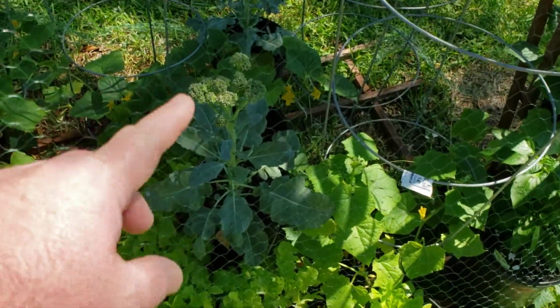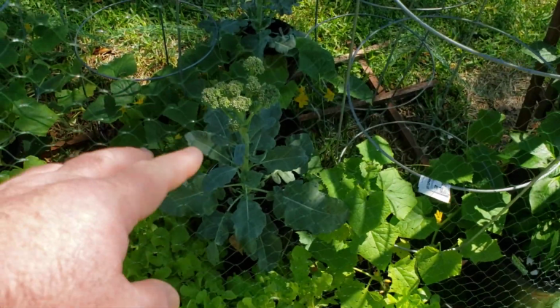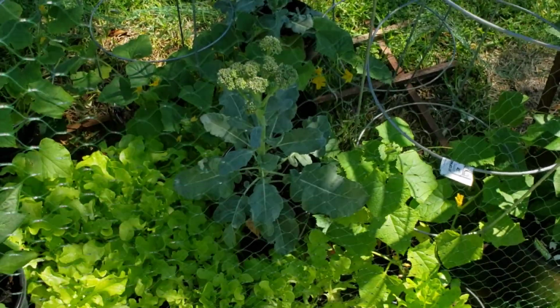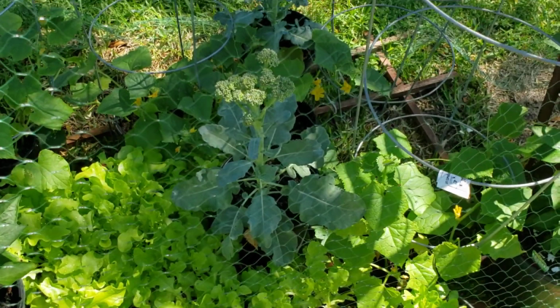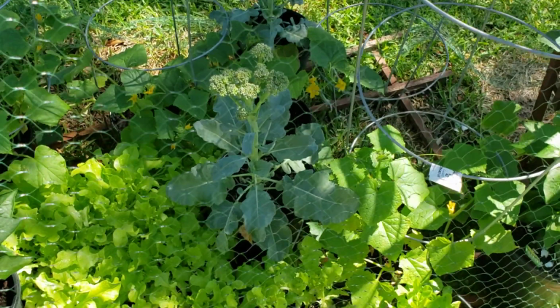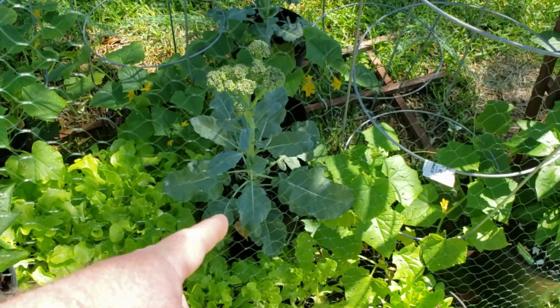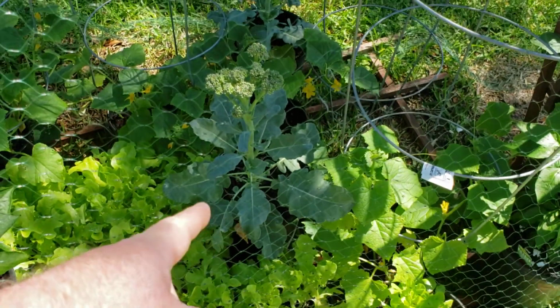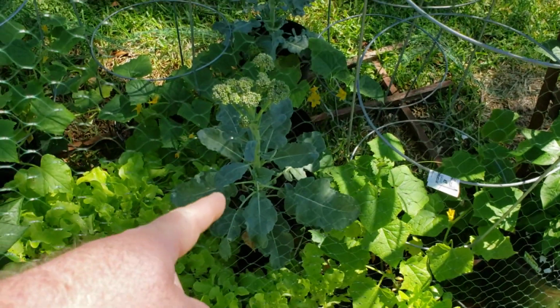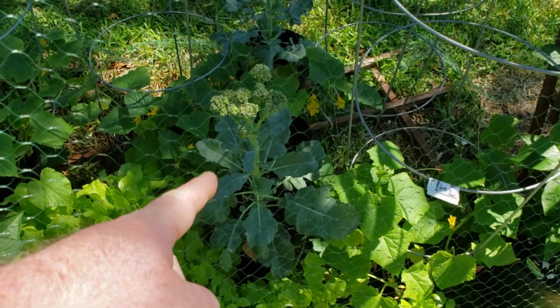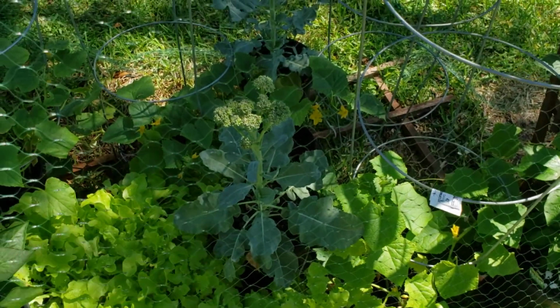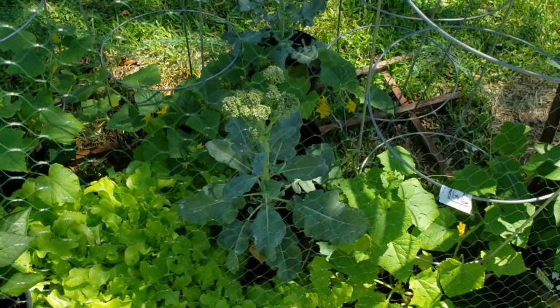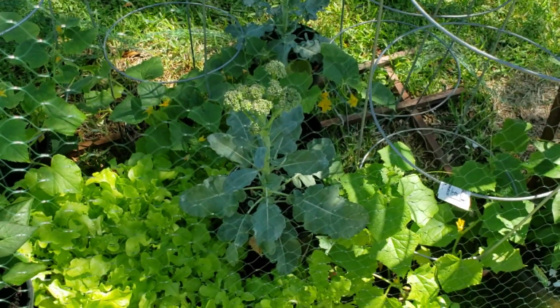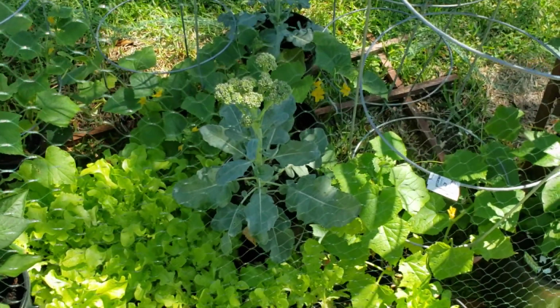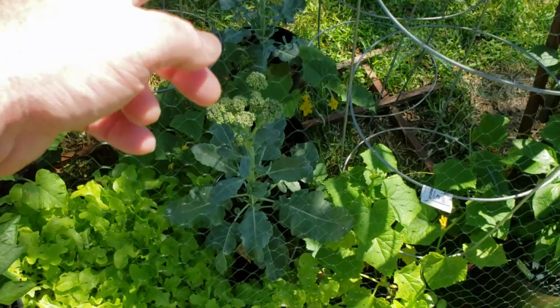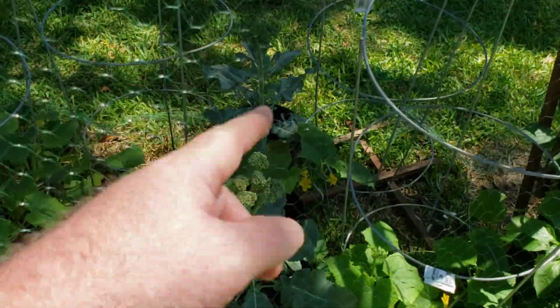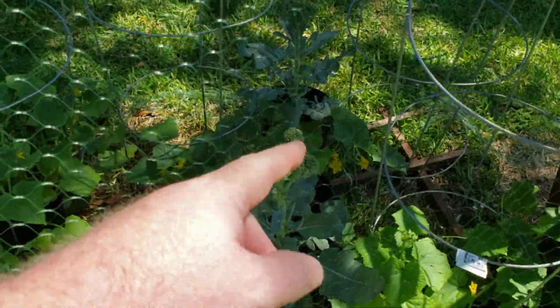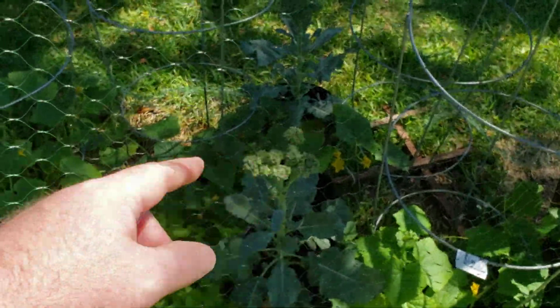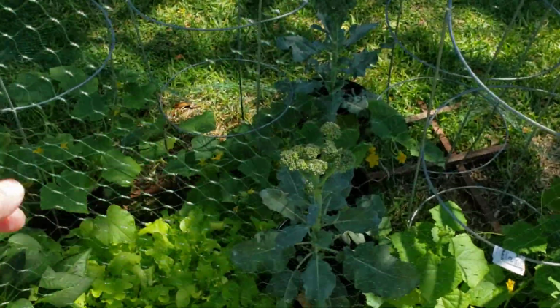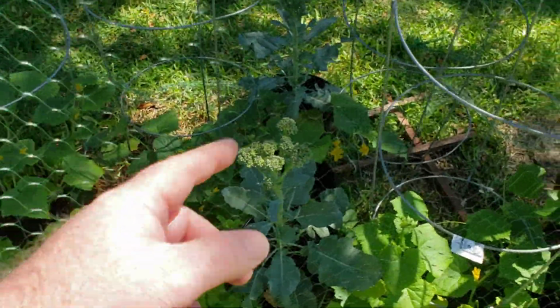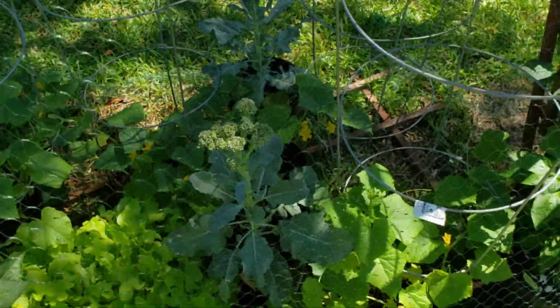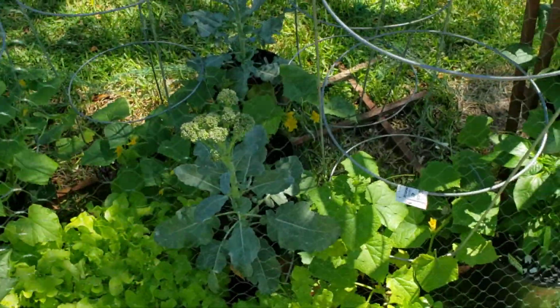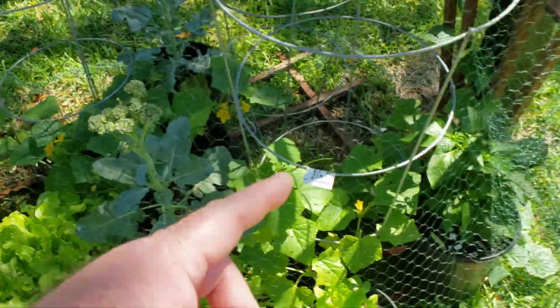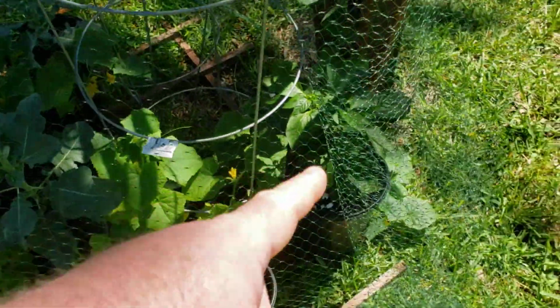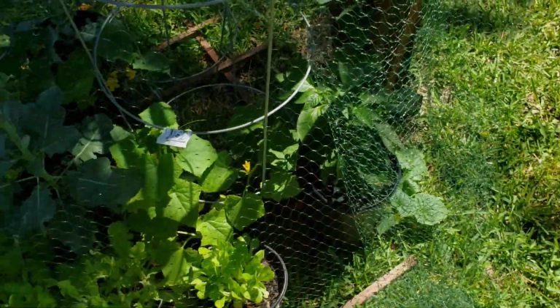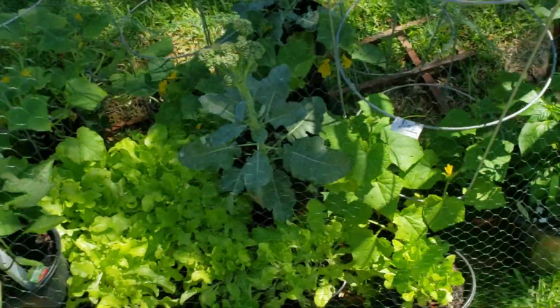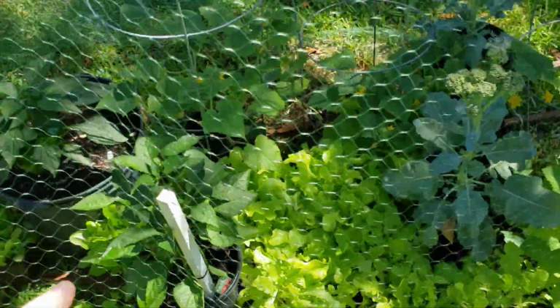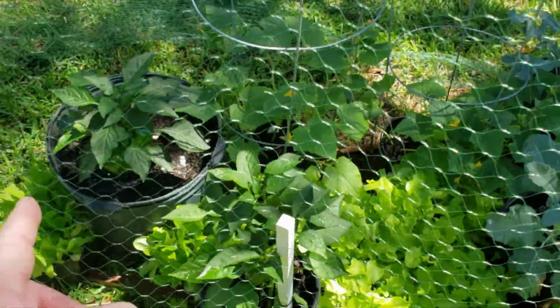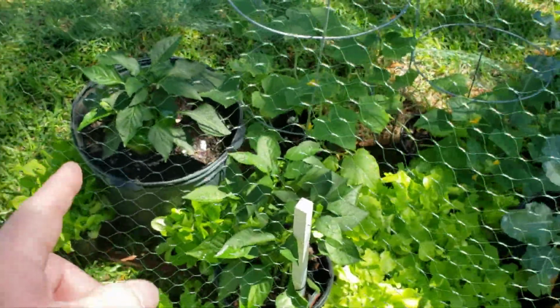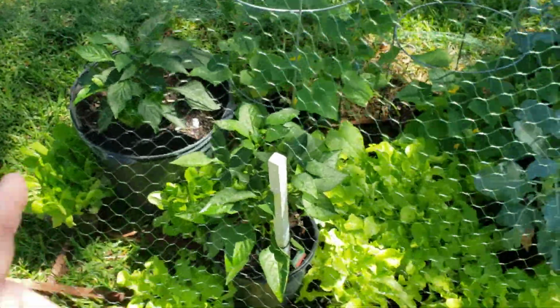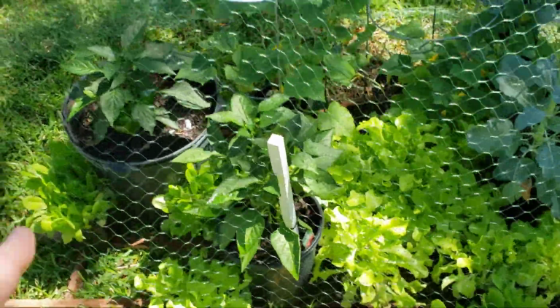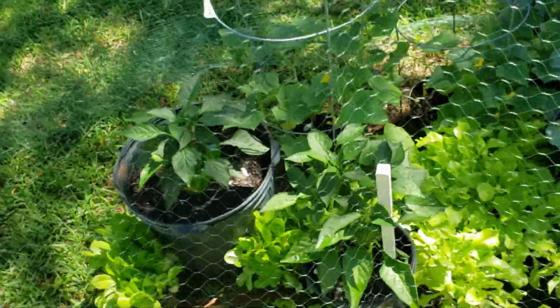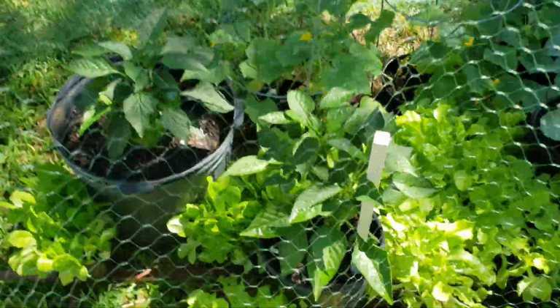We've got broccoli growing here, which was store-bought from Bonnie's plants at Home Depot. Some more in the back. The cucumbers are all from seed. These three pepper plants in here are Bonnie's plants, also from Home Depot.